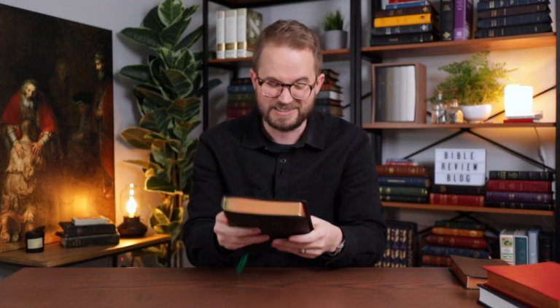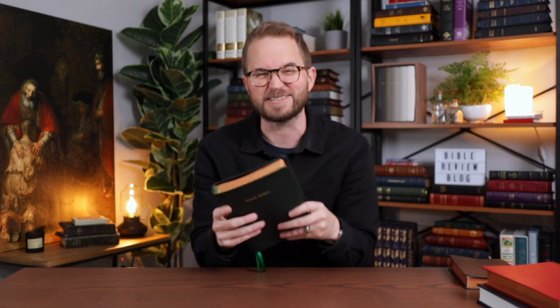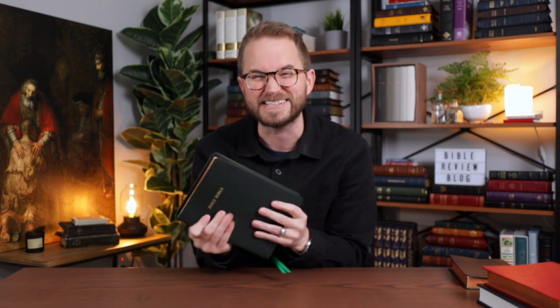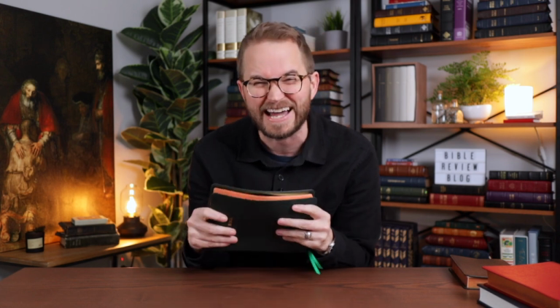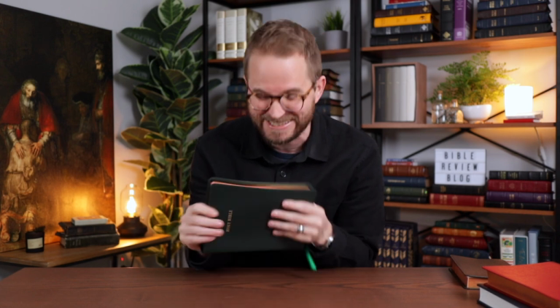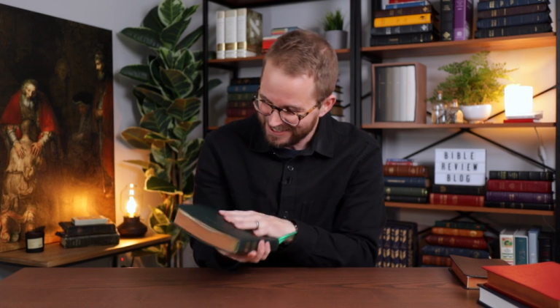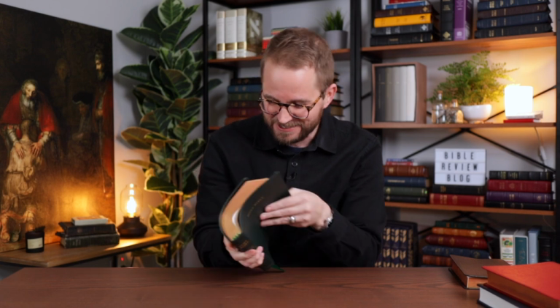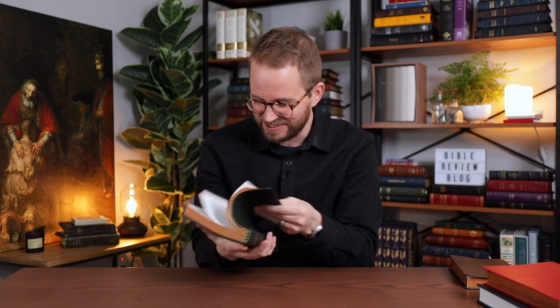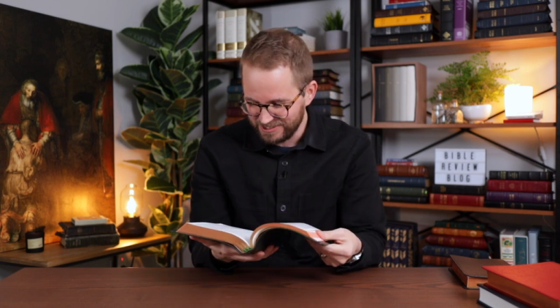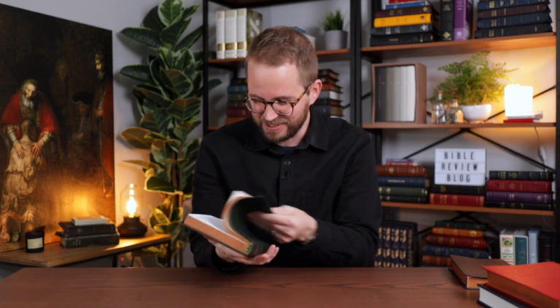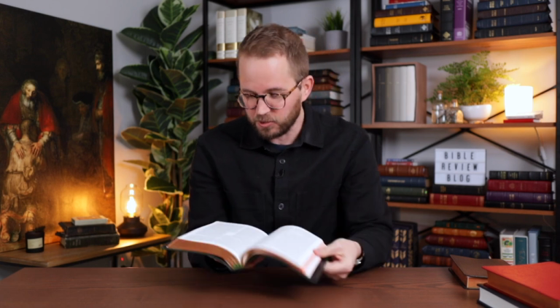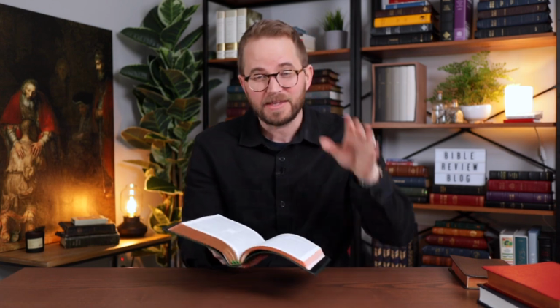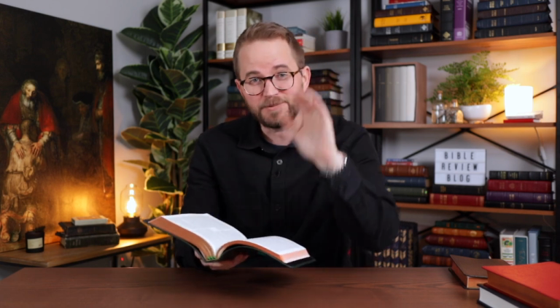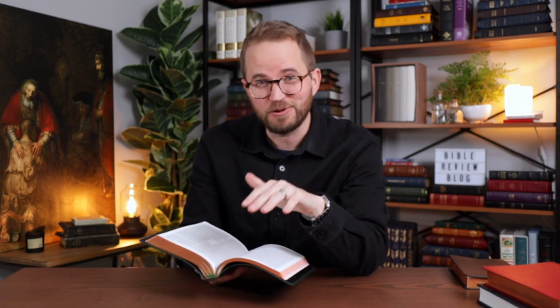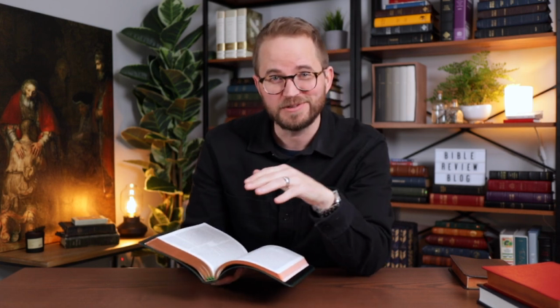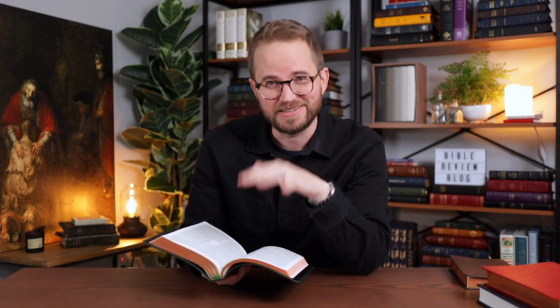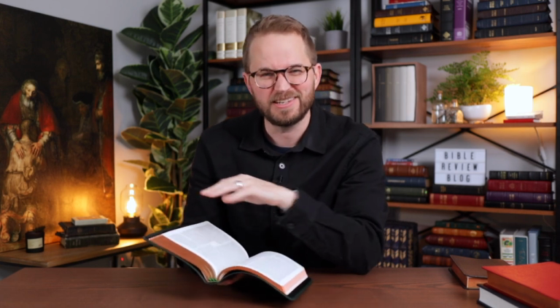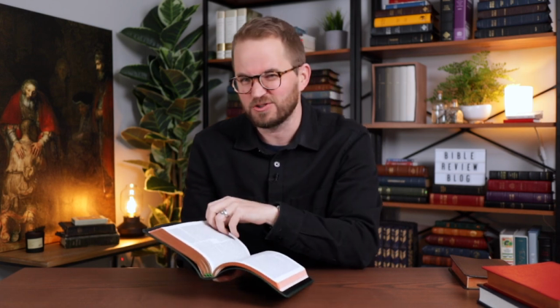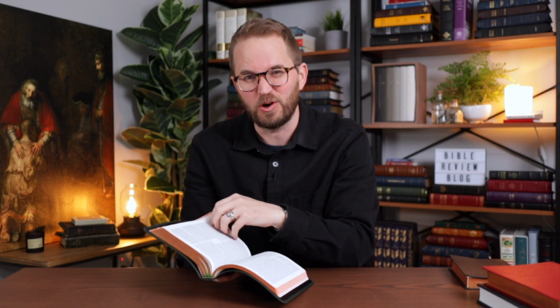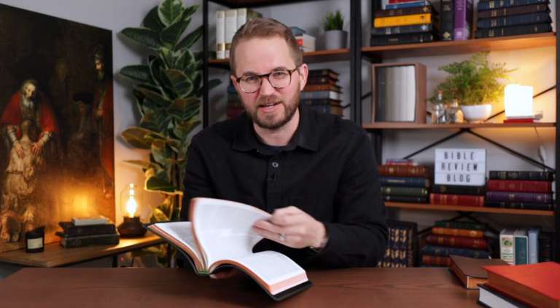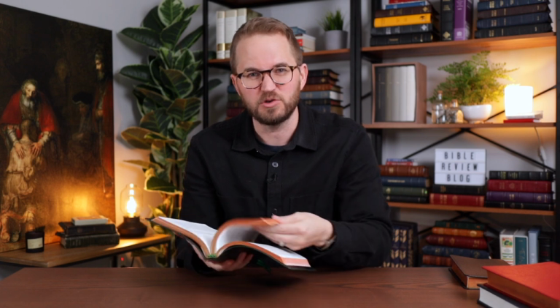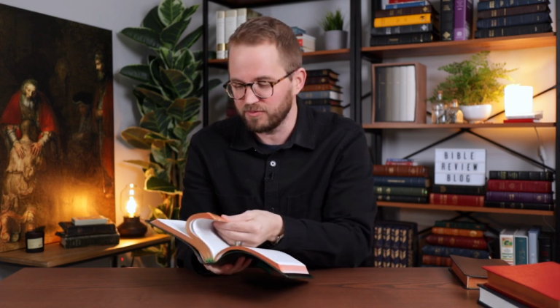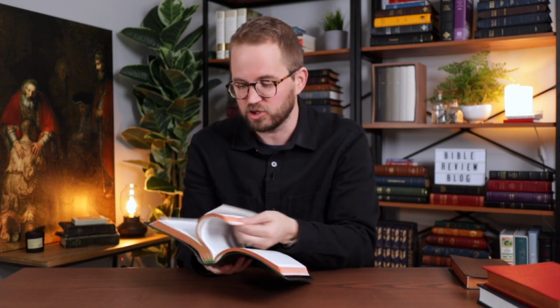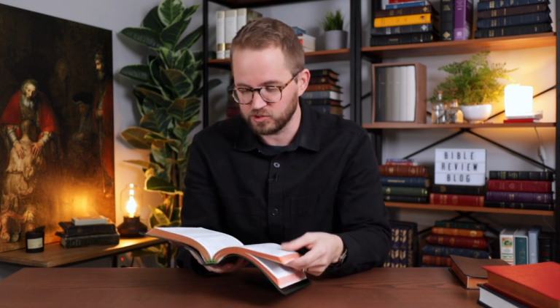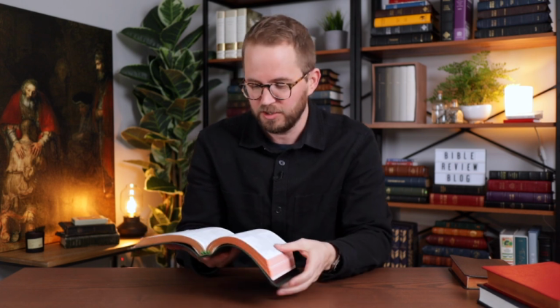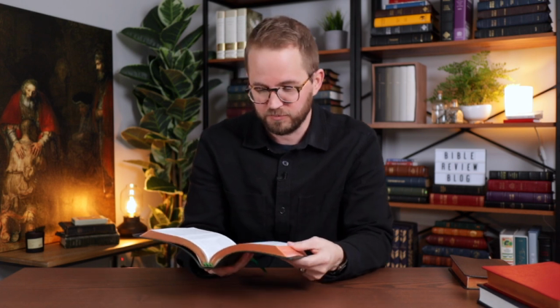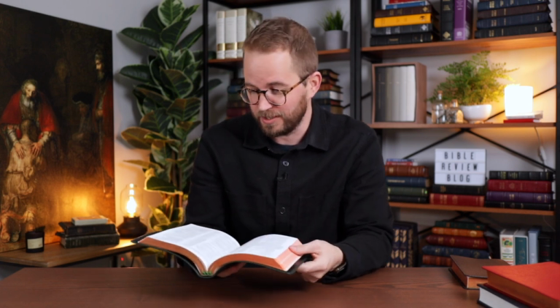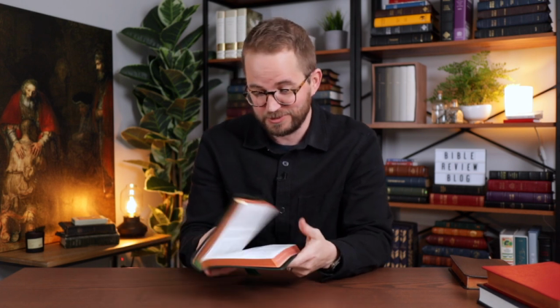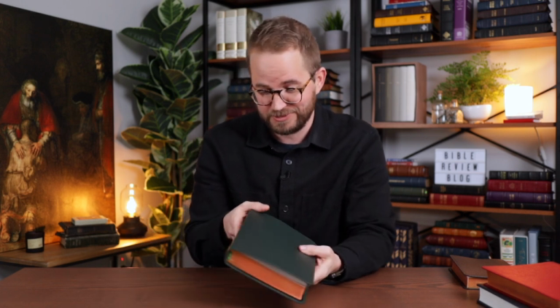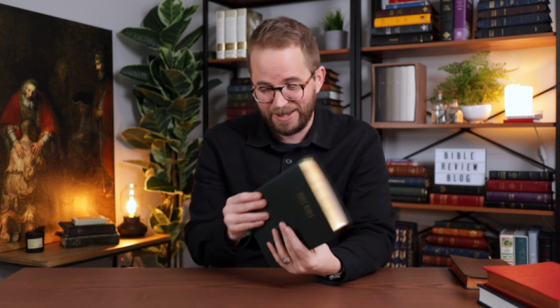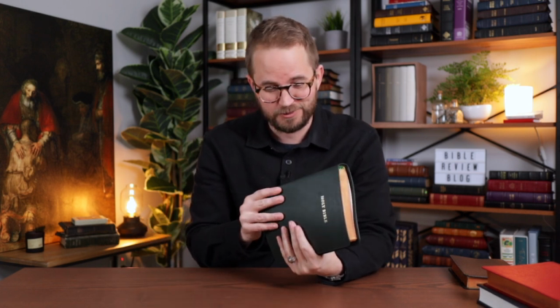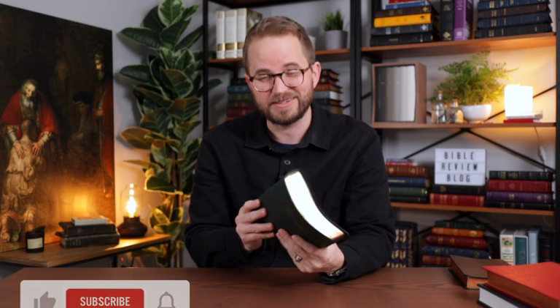This is such a great size. I'm going to do an overhead video and dive into this and show you all the specs and give you a closer look at this Bible. But this looks absolutely fantastic.